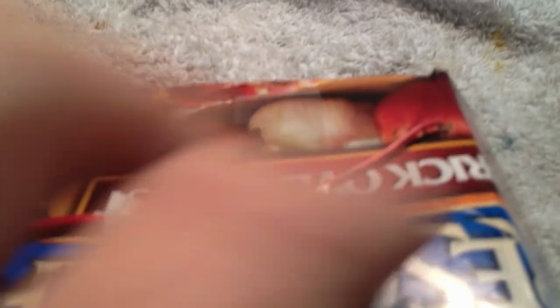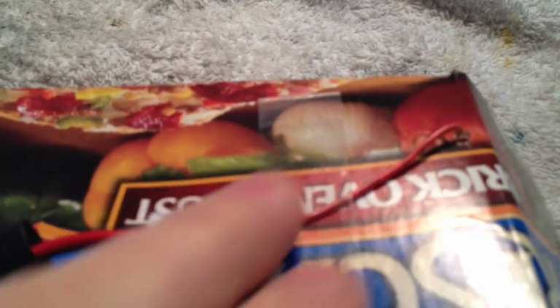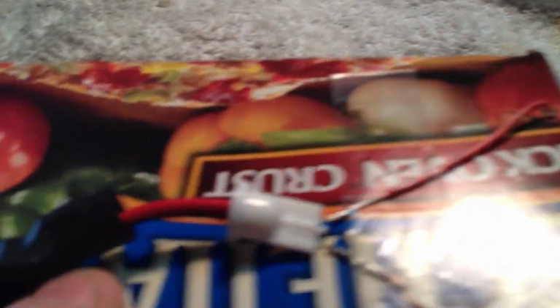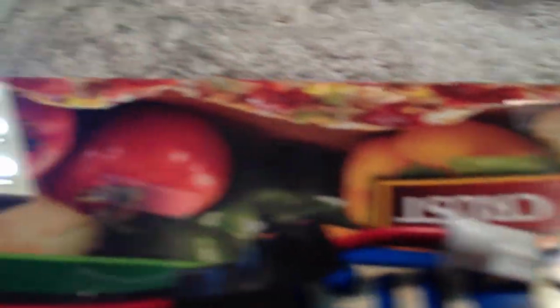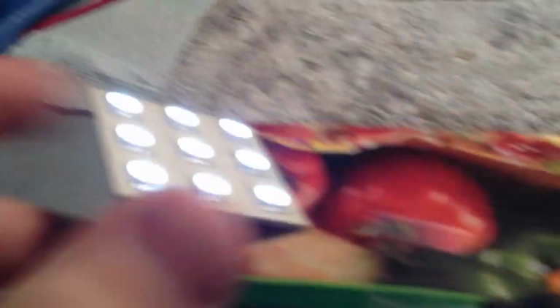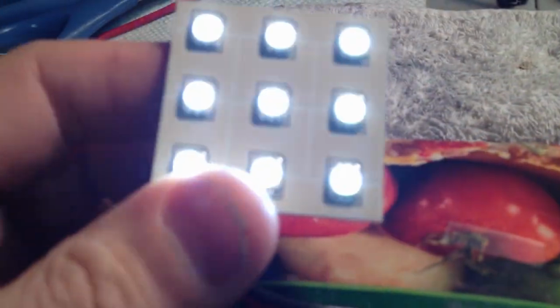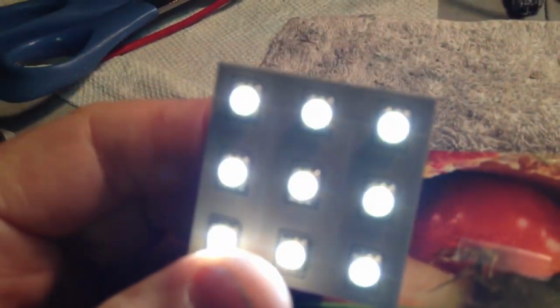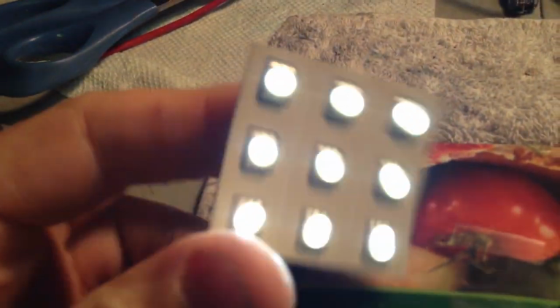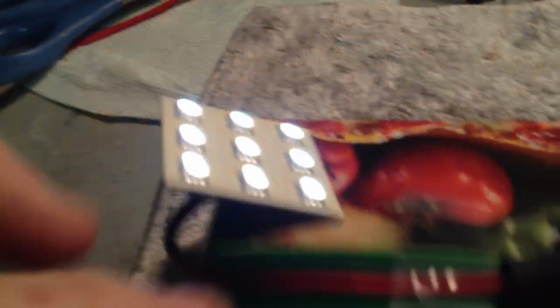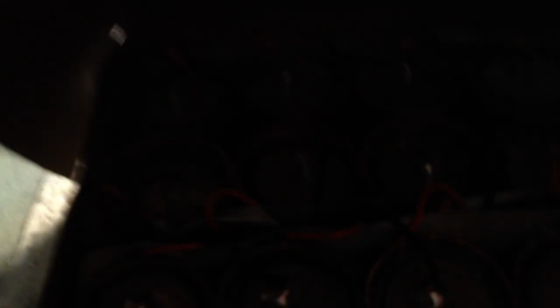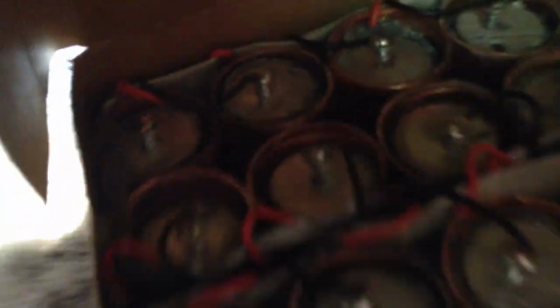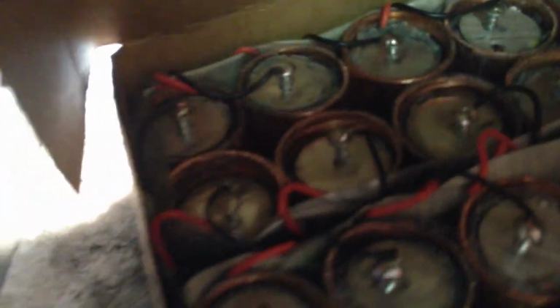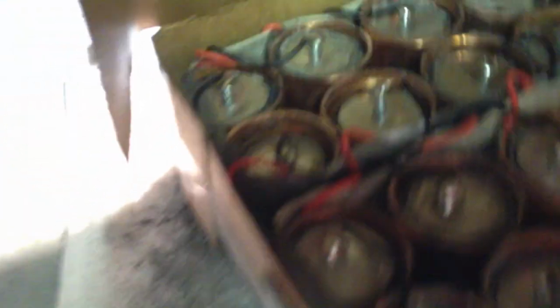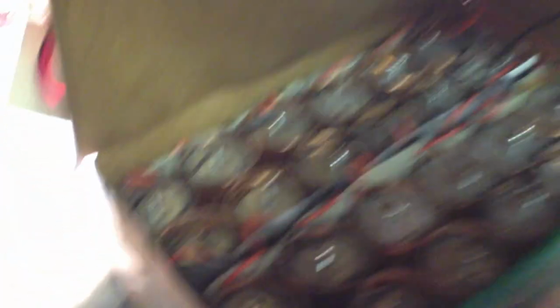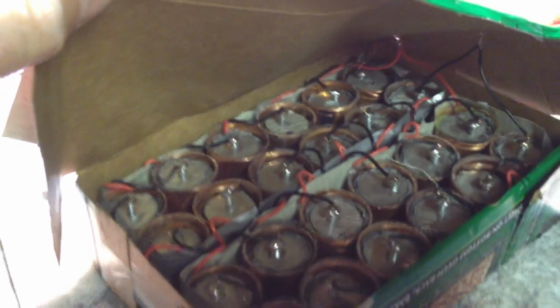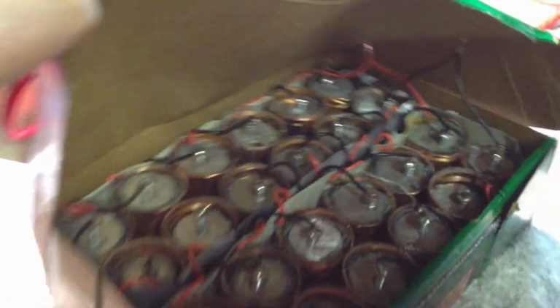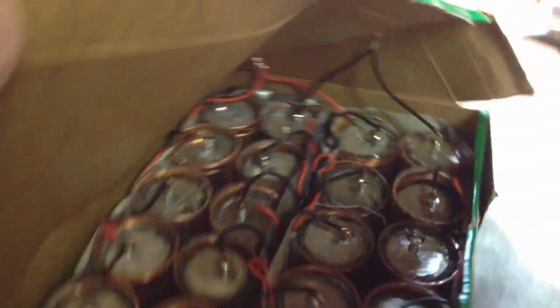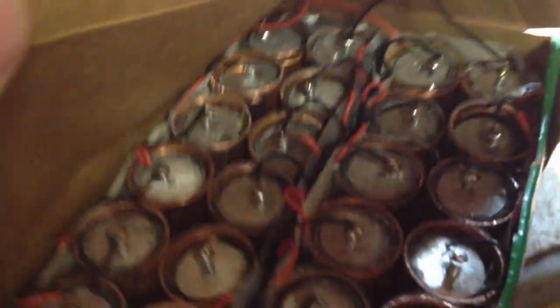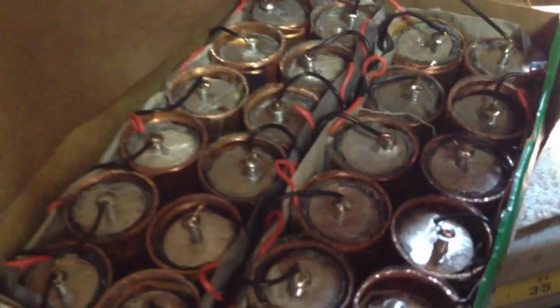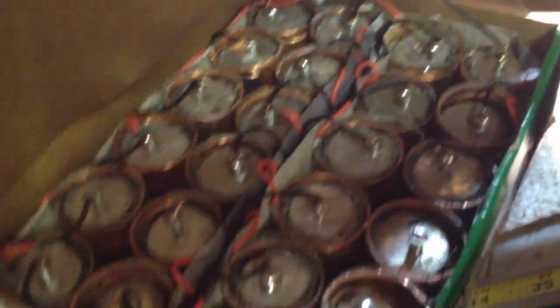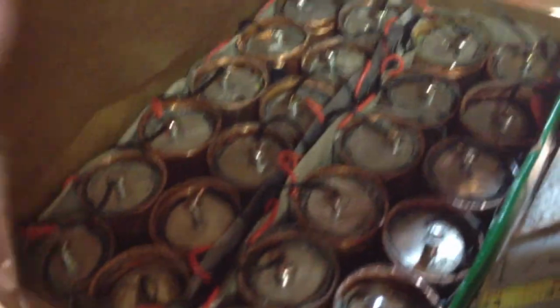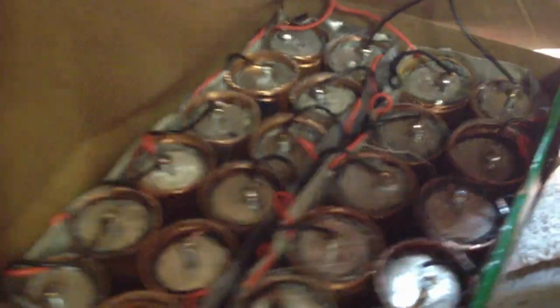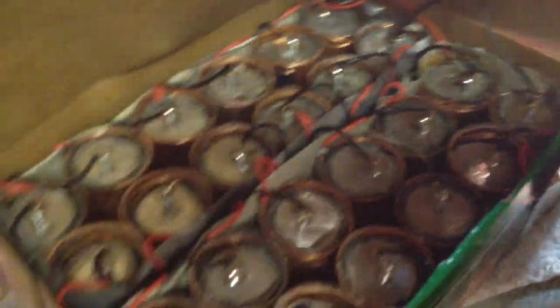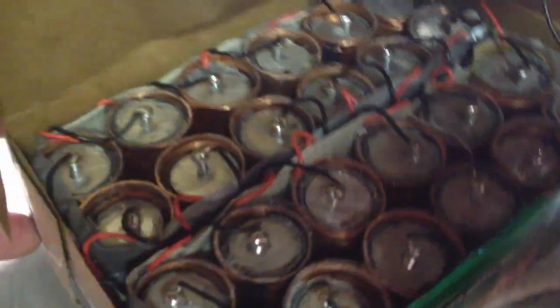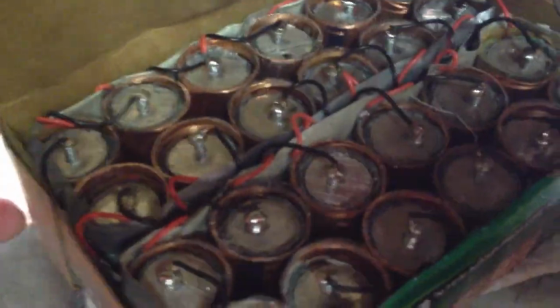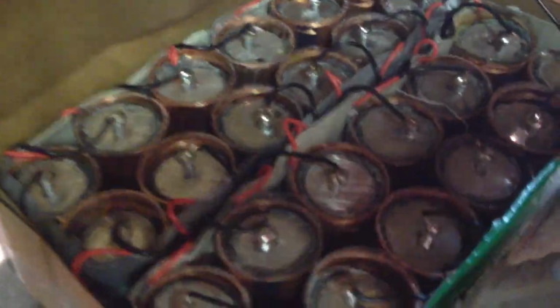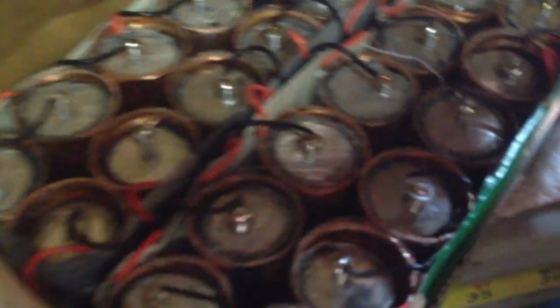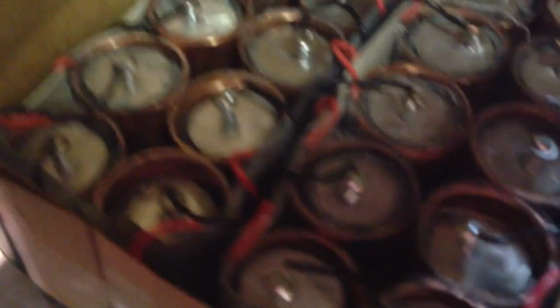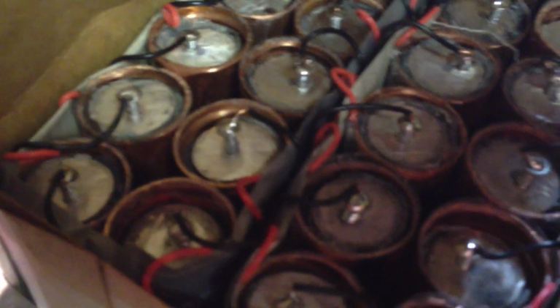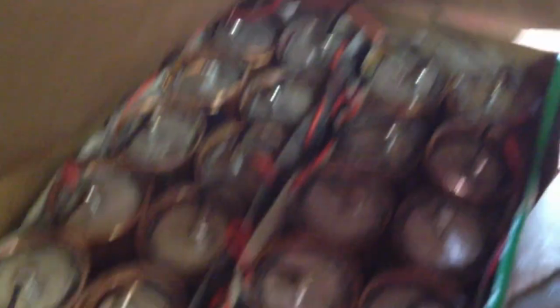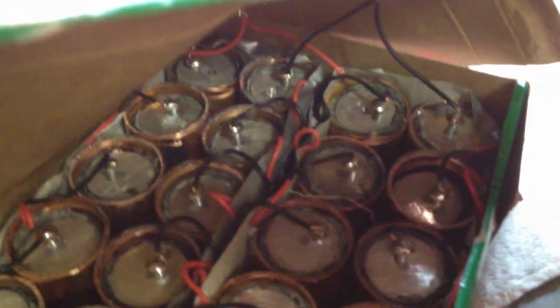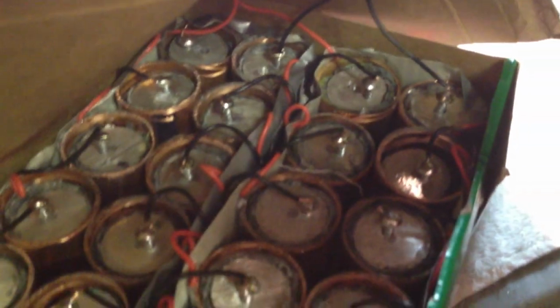The wire to the LEDs inside. That's my crystal cell. It looks like a bunch of nice batteries. Nice packaging.